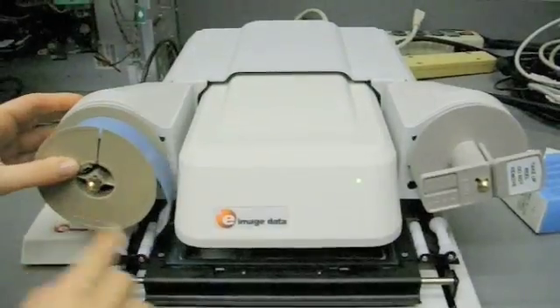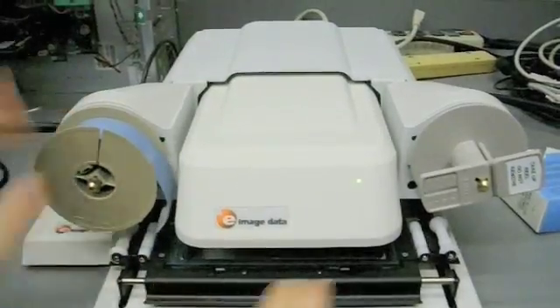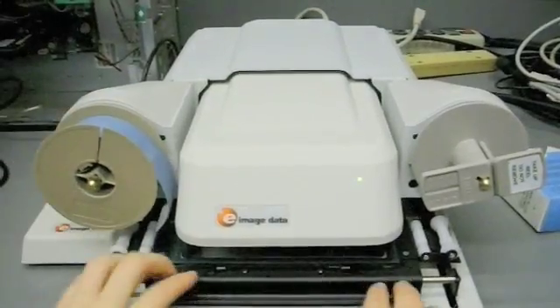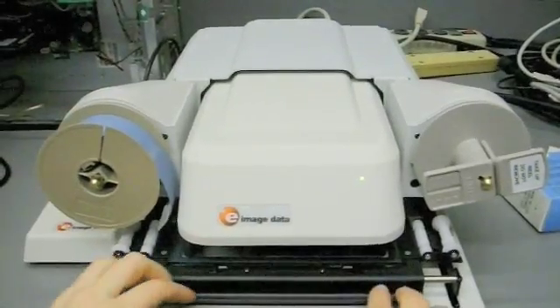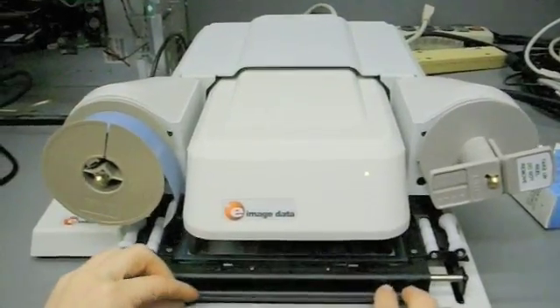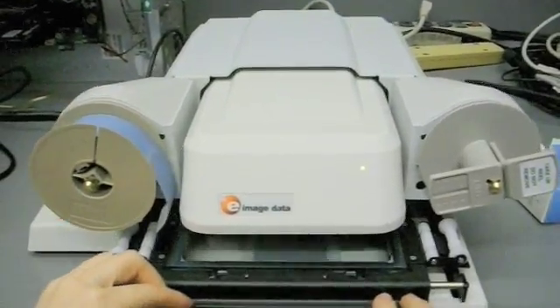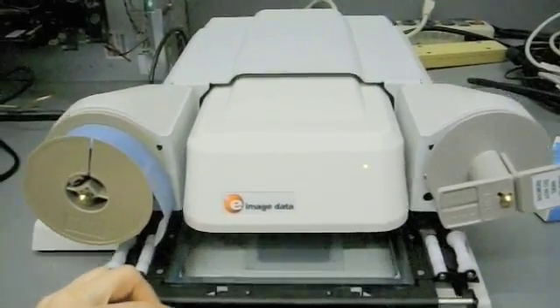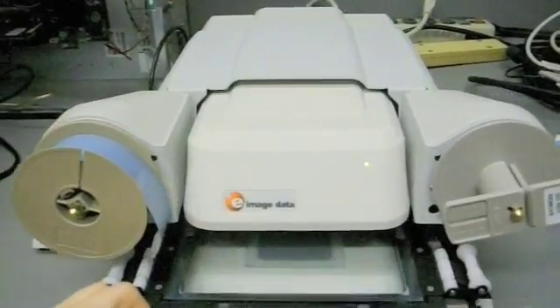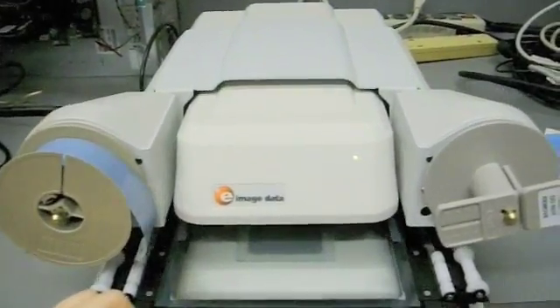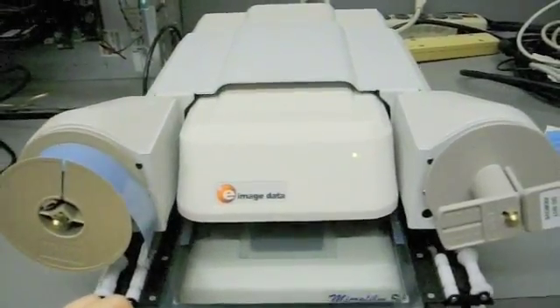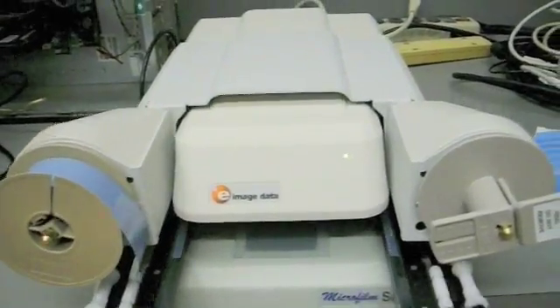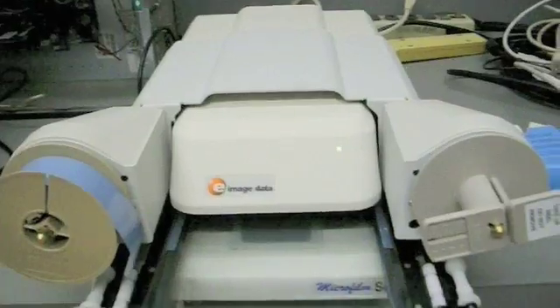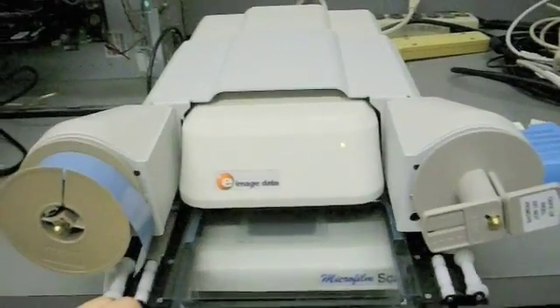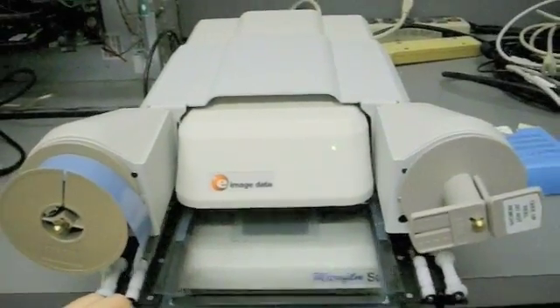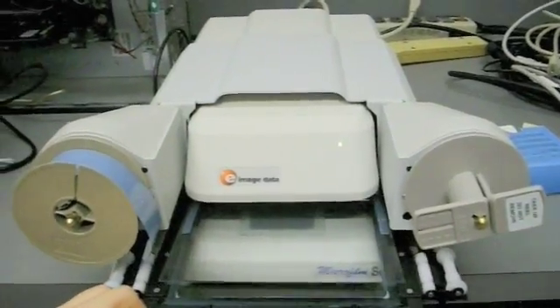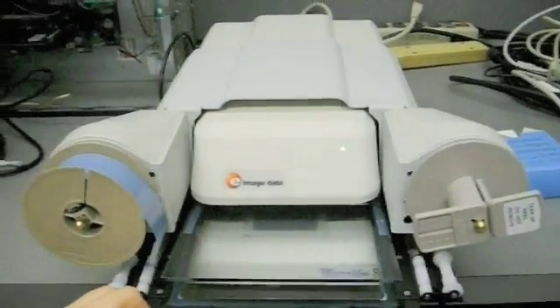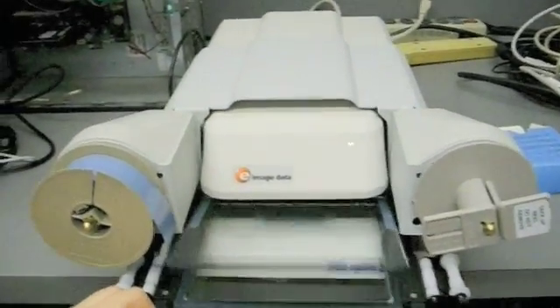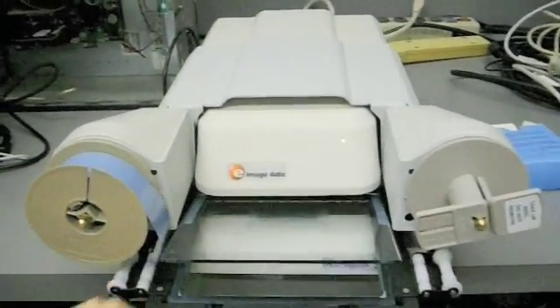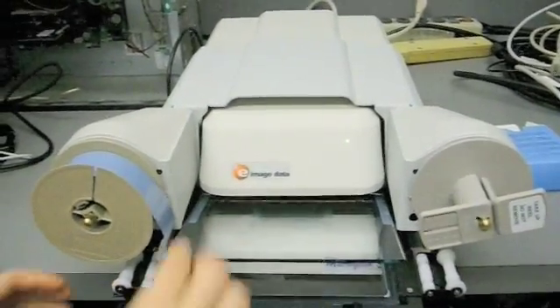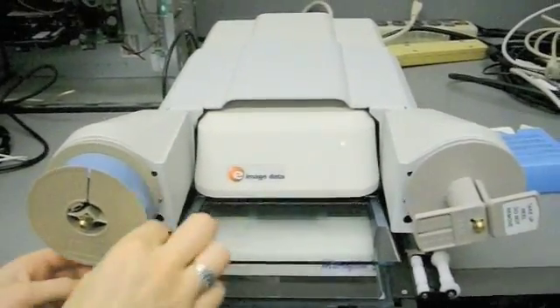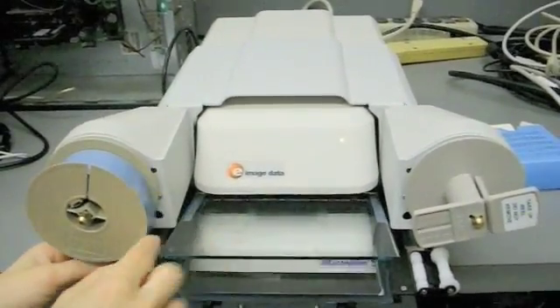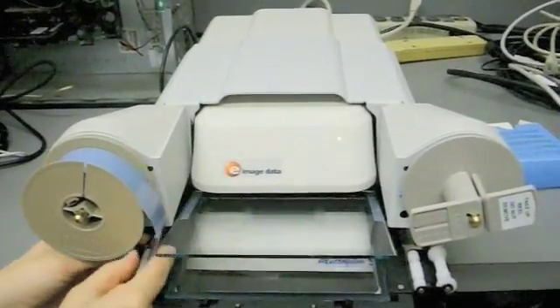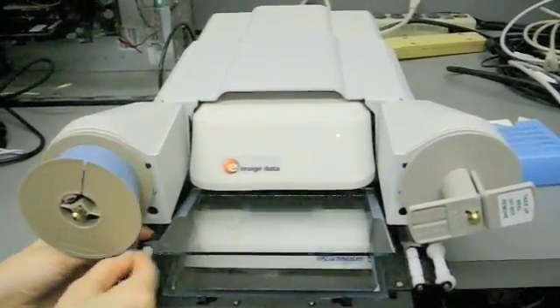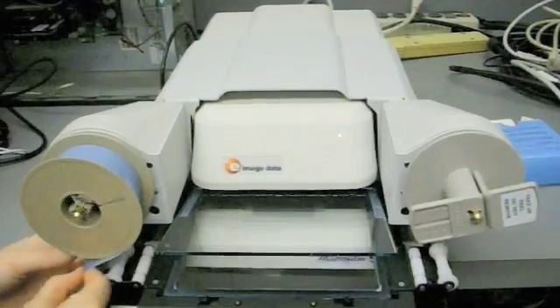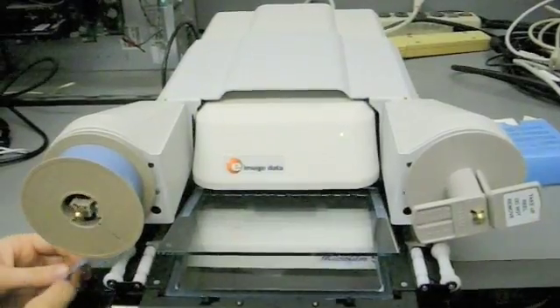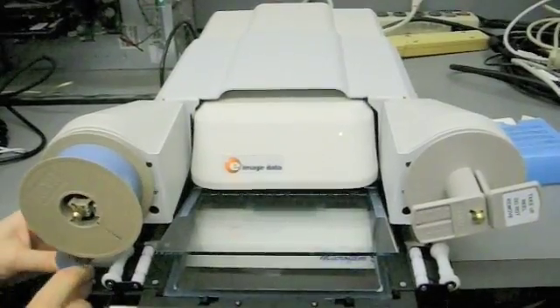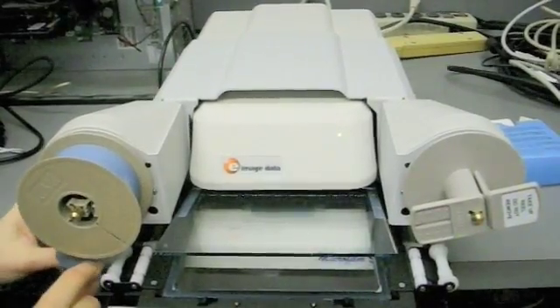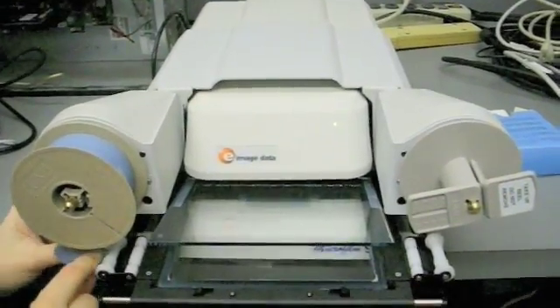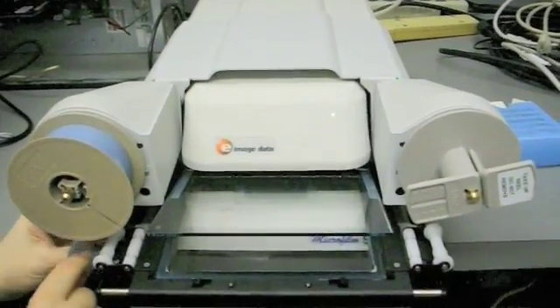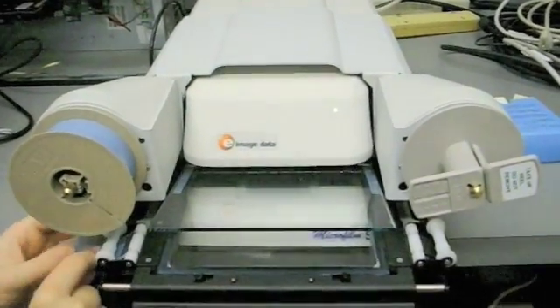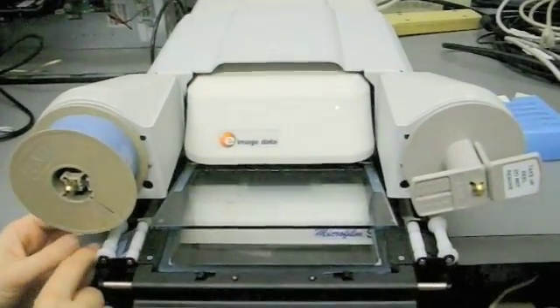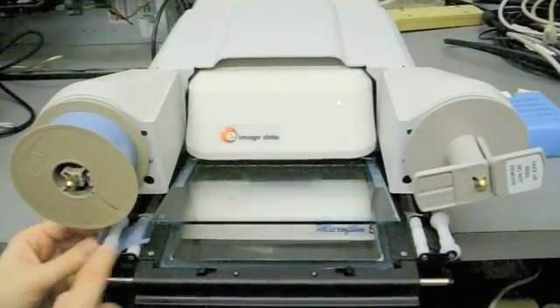Center the carrier and carefully pull forward until the upper glass opens. It is best if the glass opens between the right and left roll film drive pods. The glass piece is very fragile, so proceed with caution.